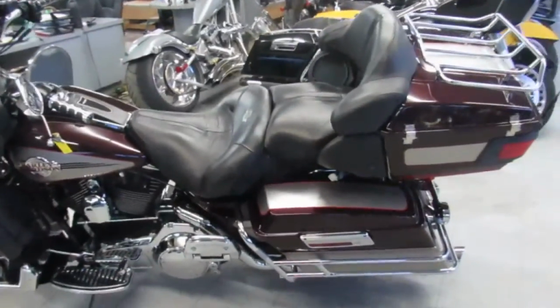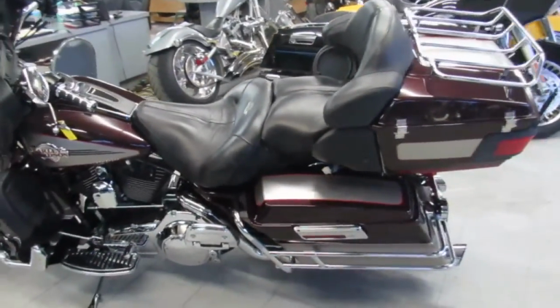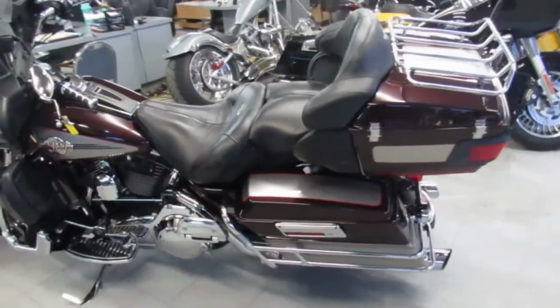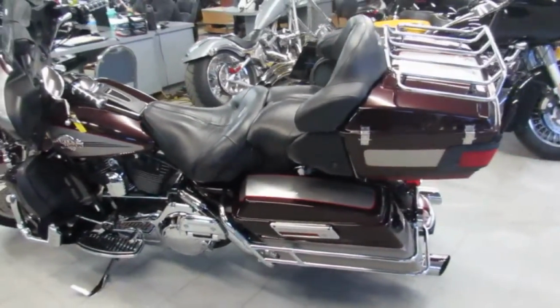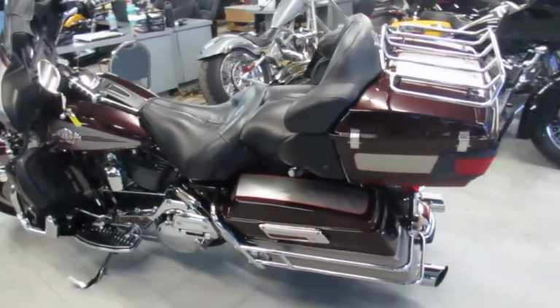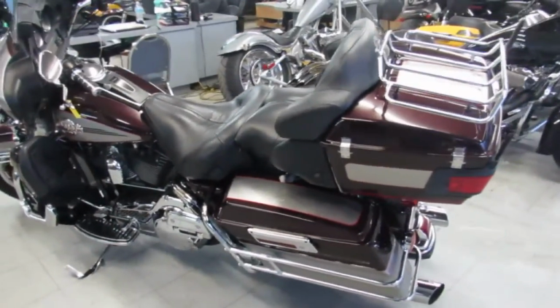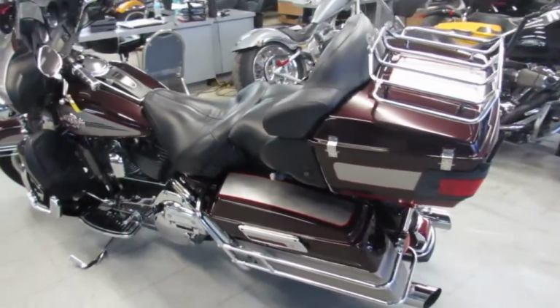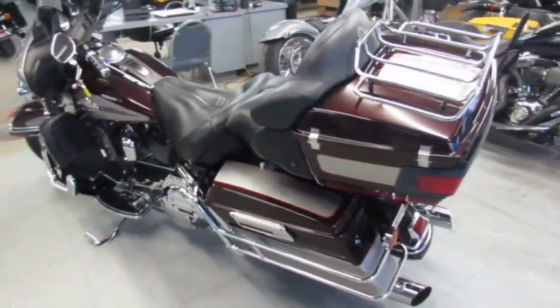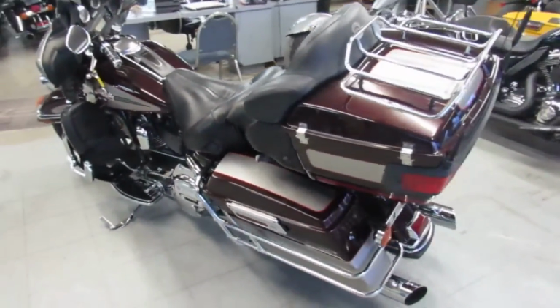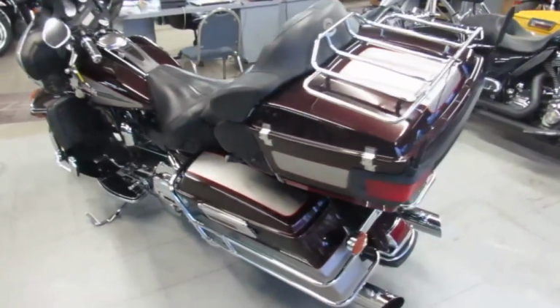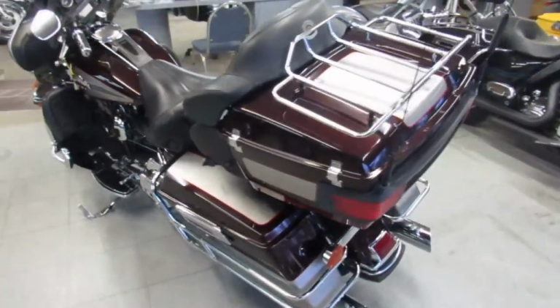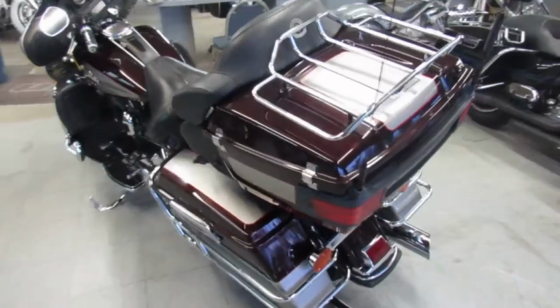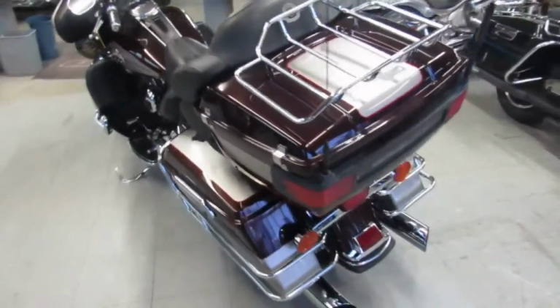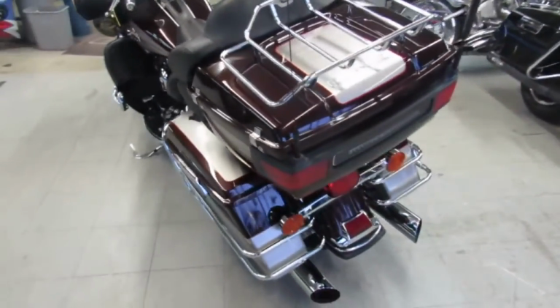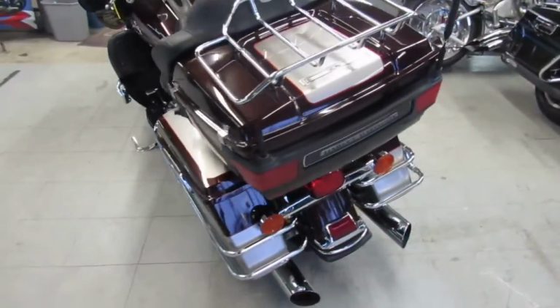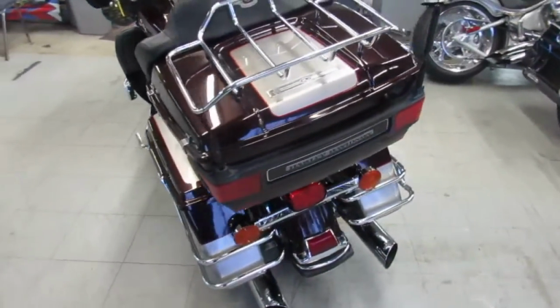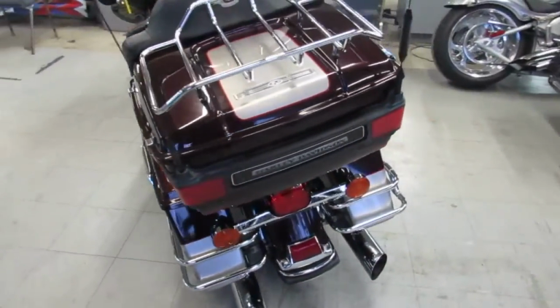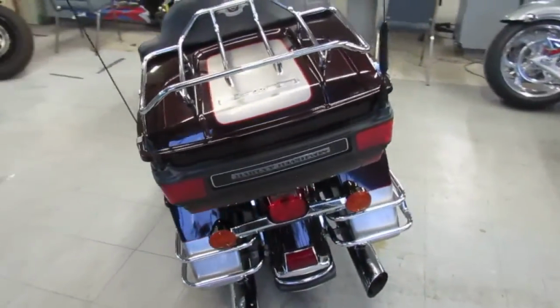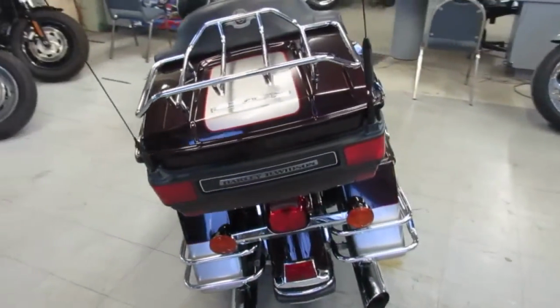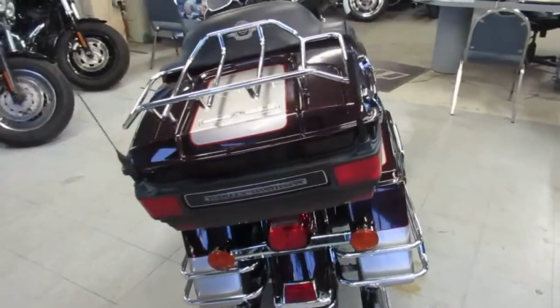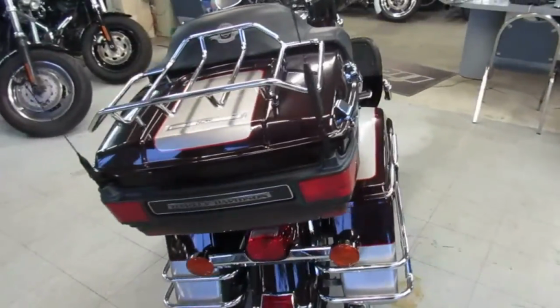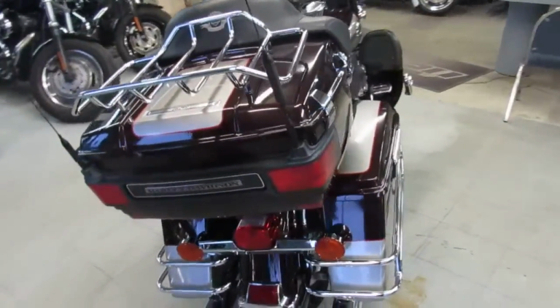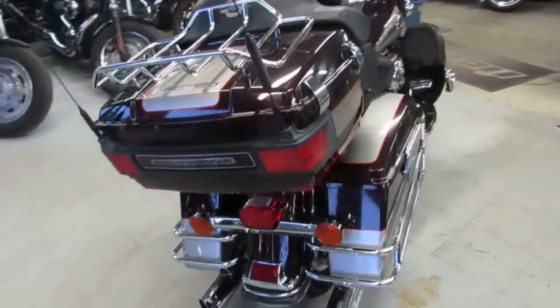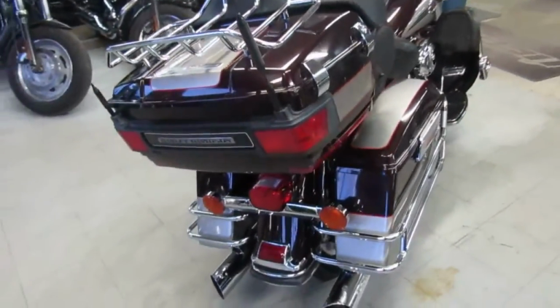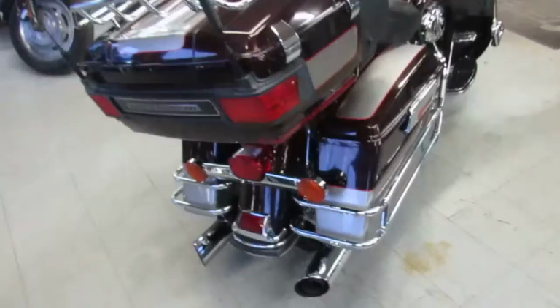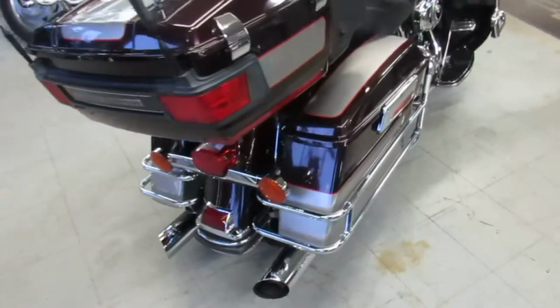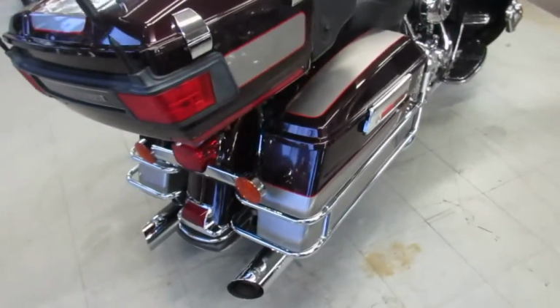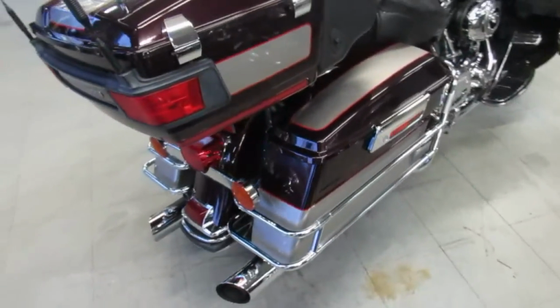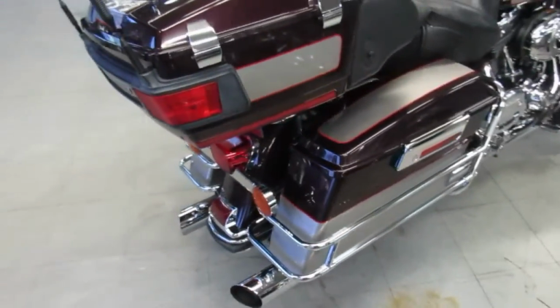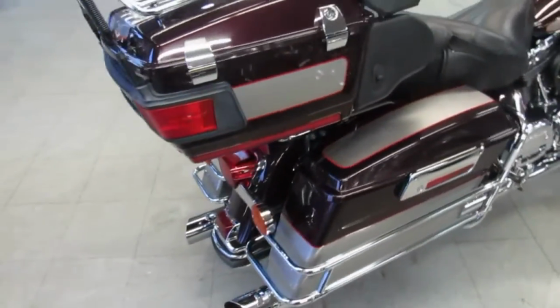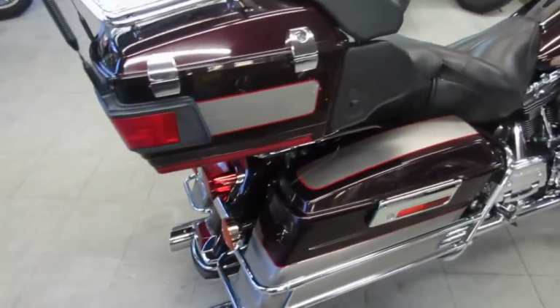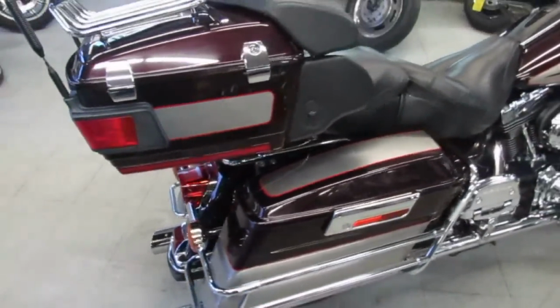It's got the two-tone paint, which is in great shape, chrome shines like new. It's got the Screaming Eagle exhaust. This 2007 Harley-Davidson sounds great with the Screaming Eagle. They had it fired up in the back — it's got a nice deep rumble.